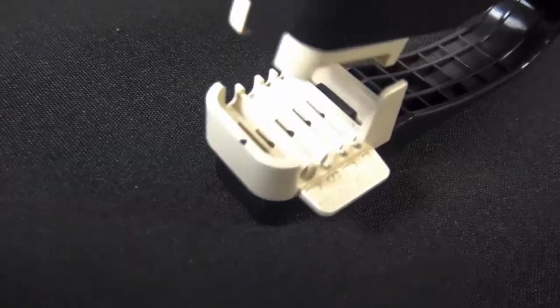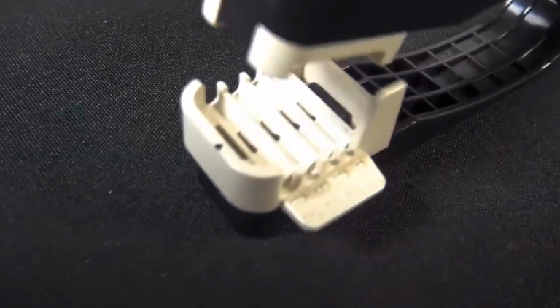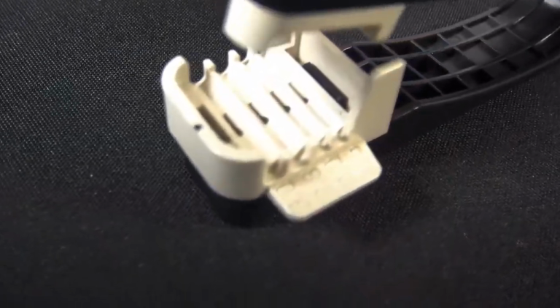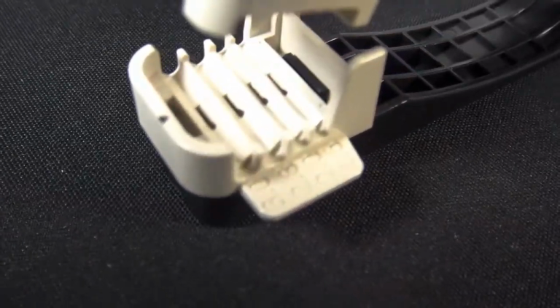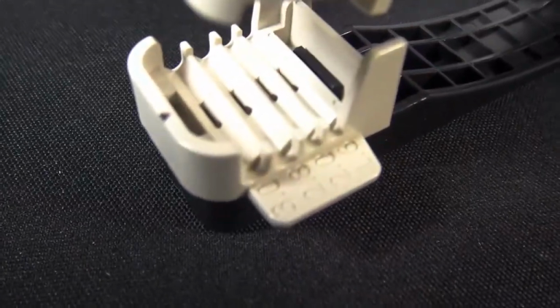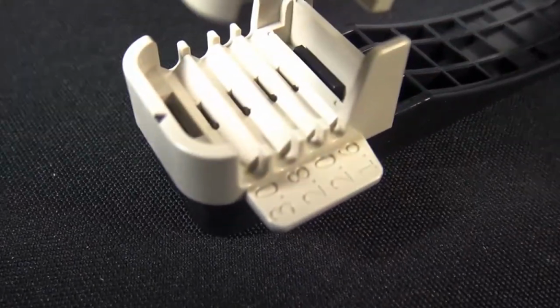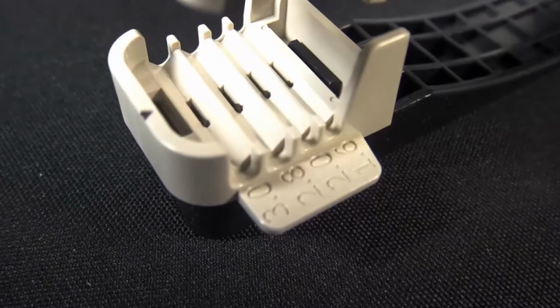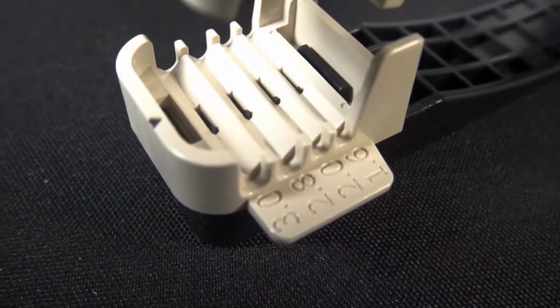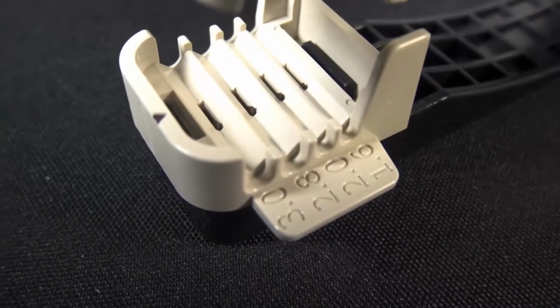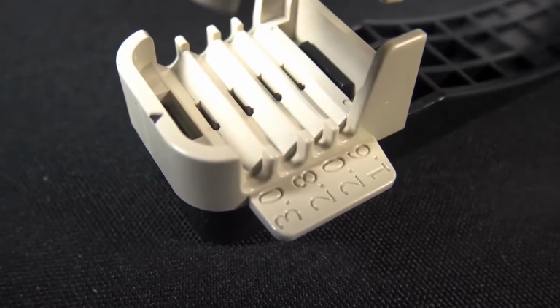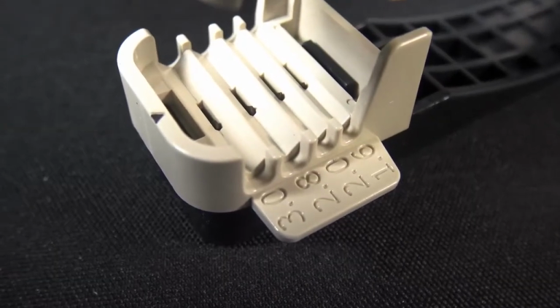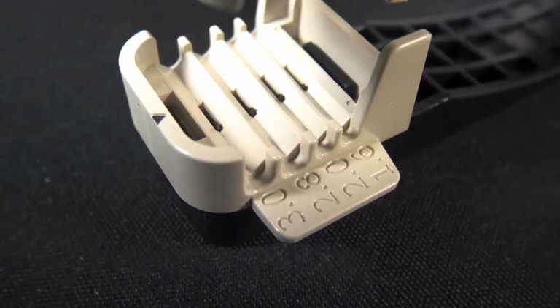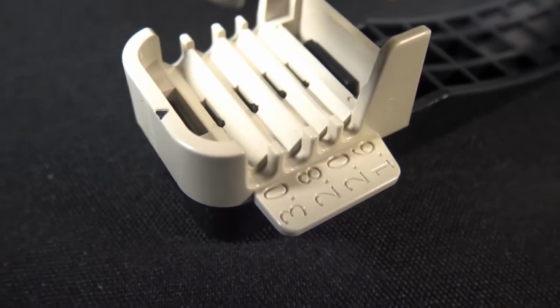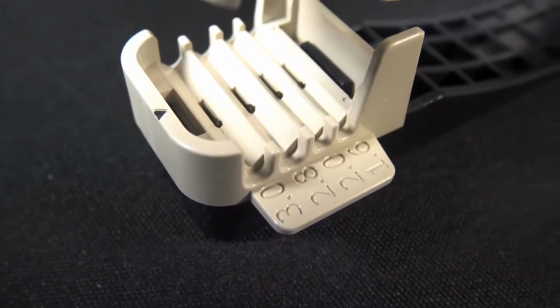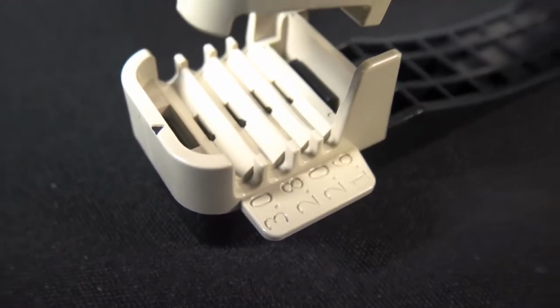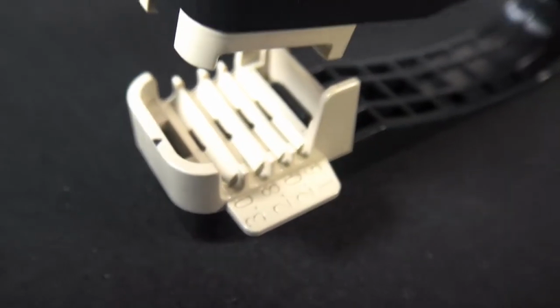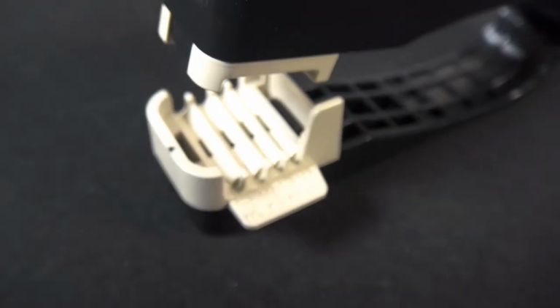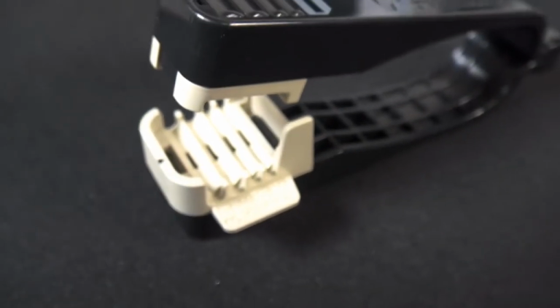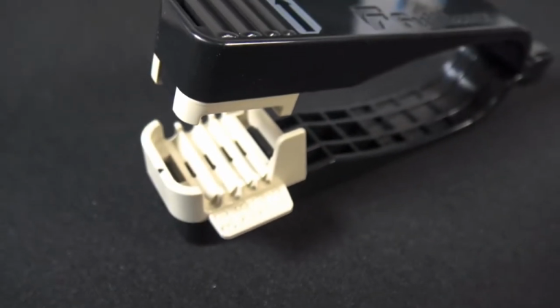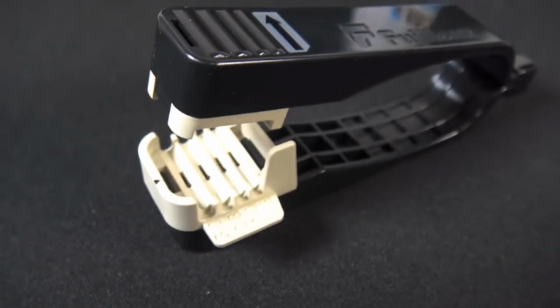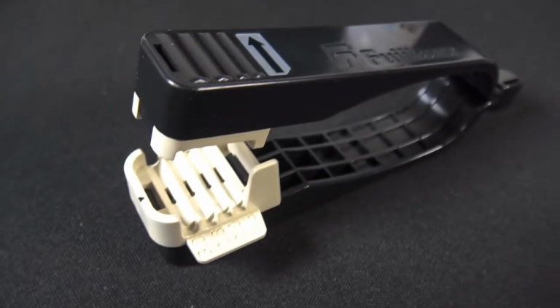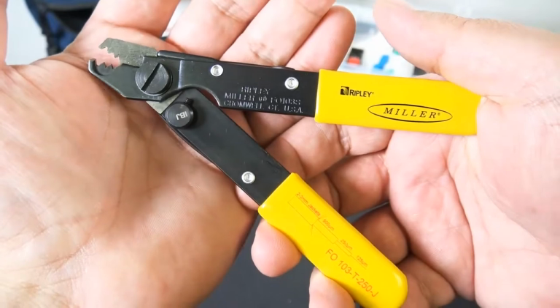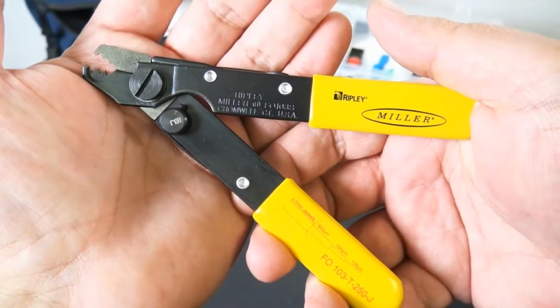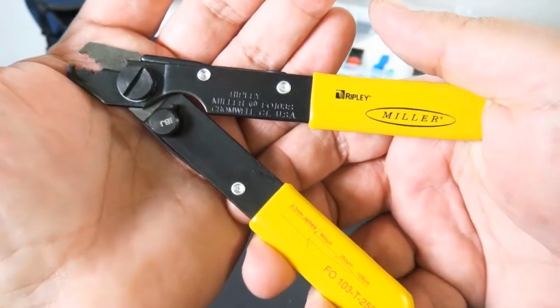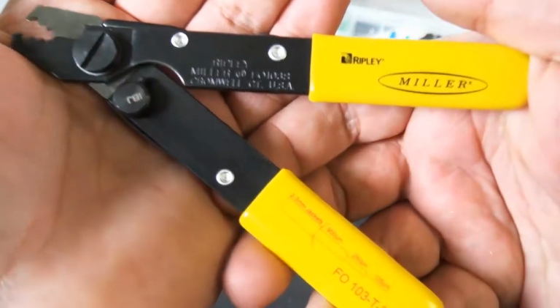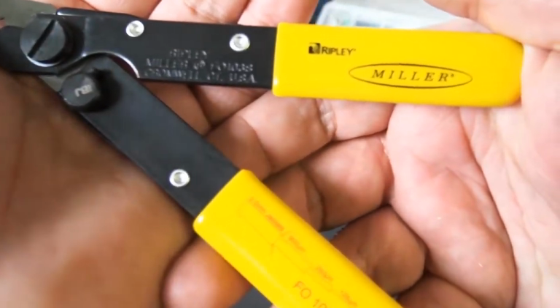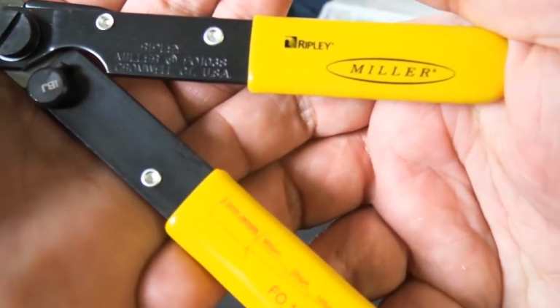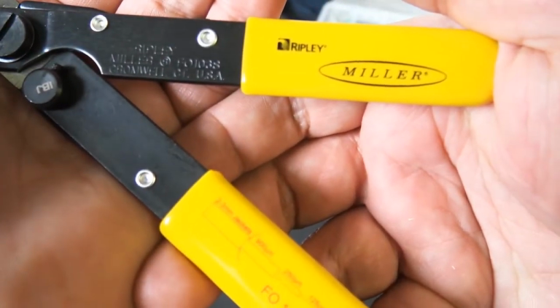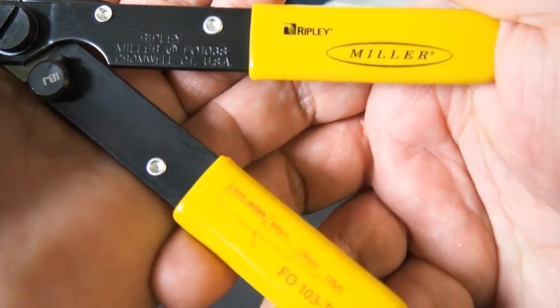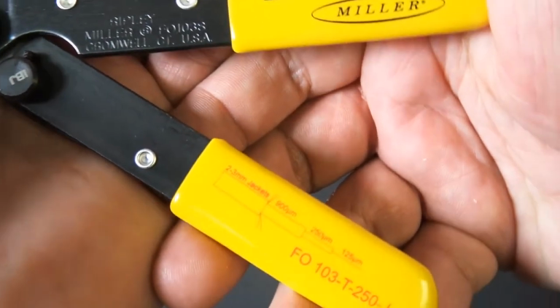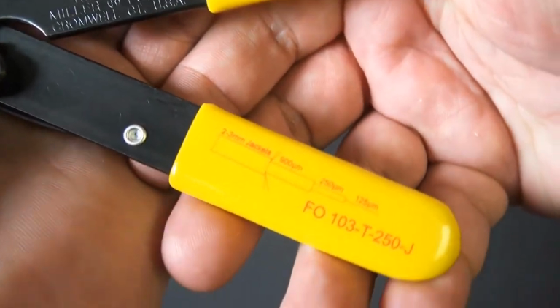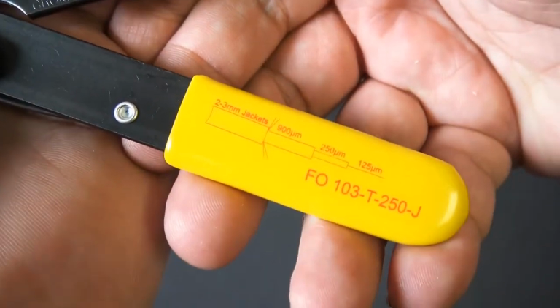Now there is the cord splitter tool which is nice. And you also get a stripper by Ripley. So made in the USA. Great tools.